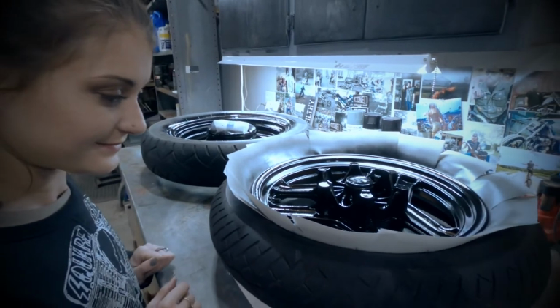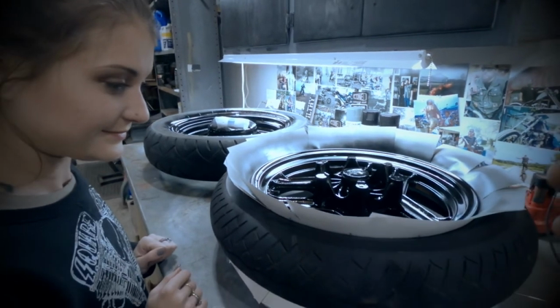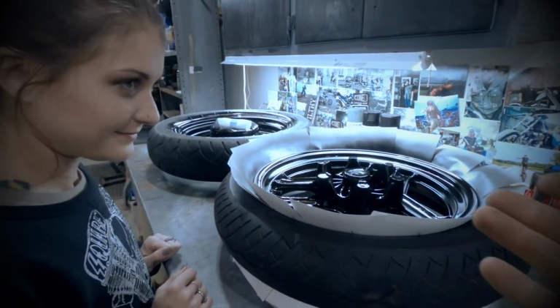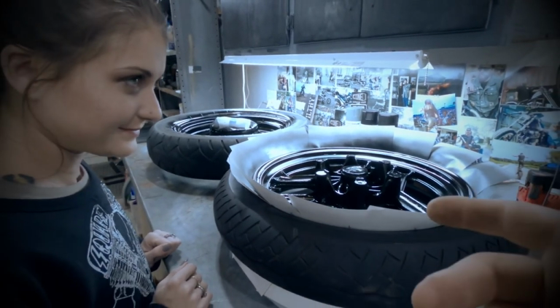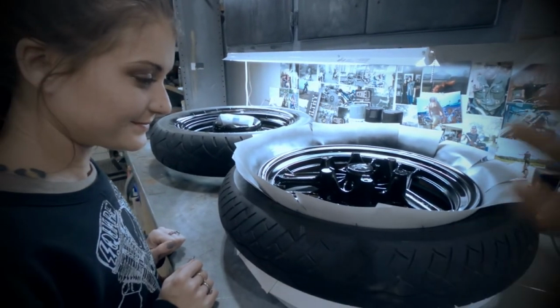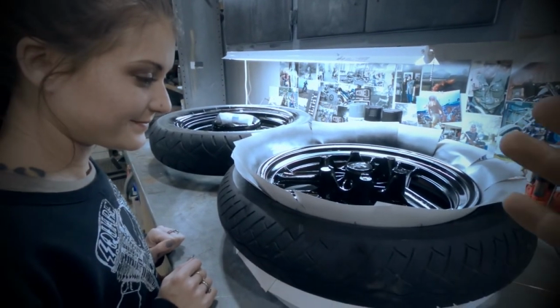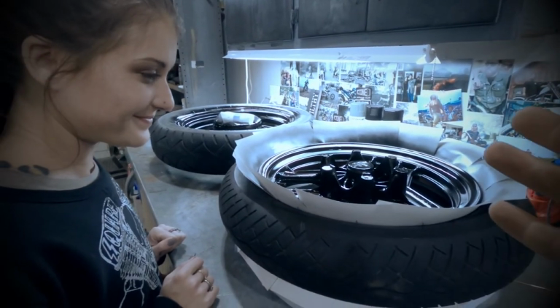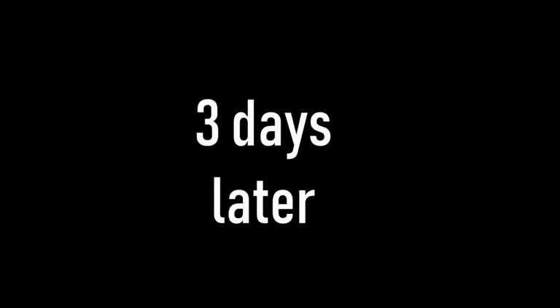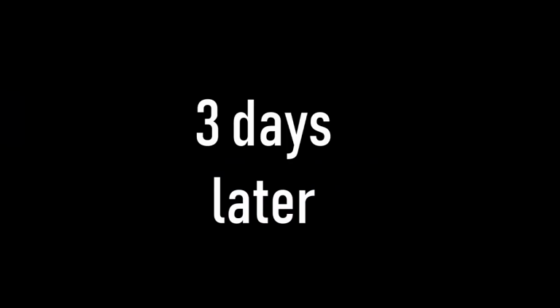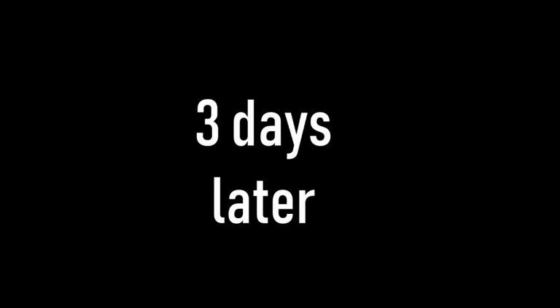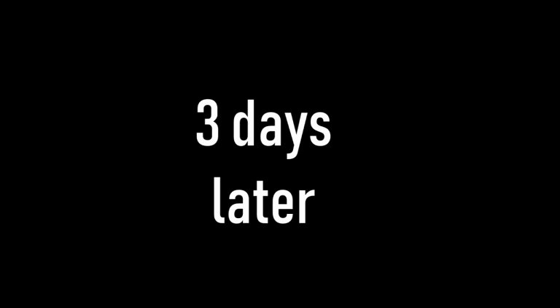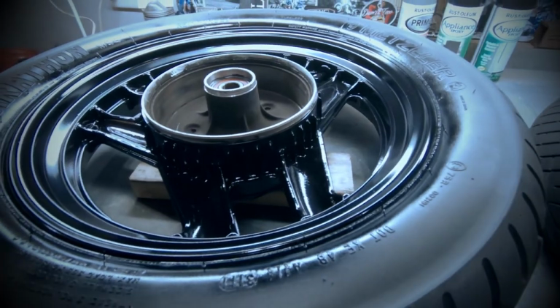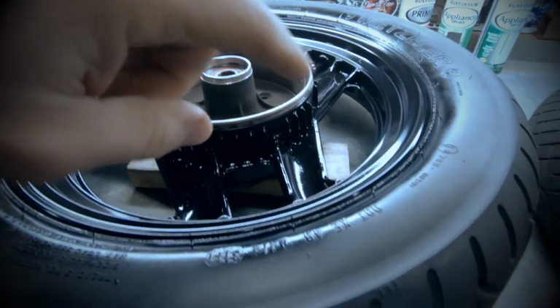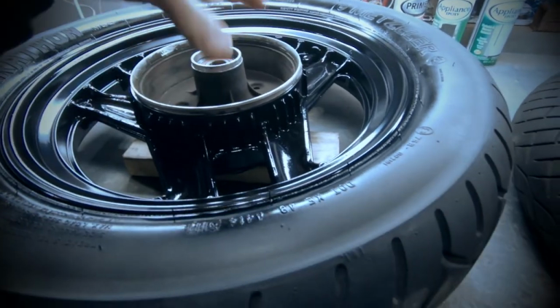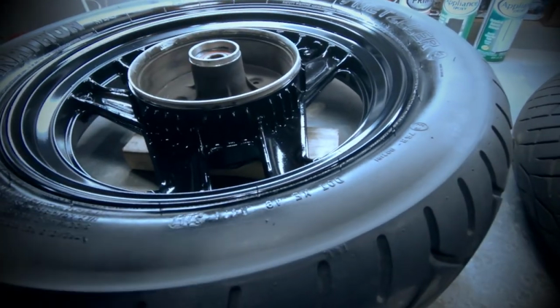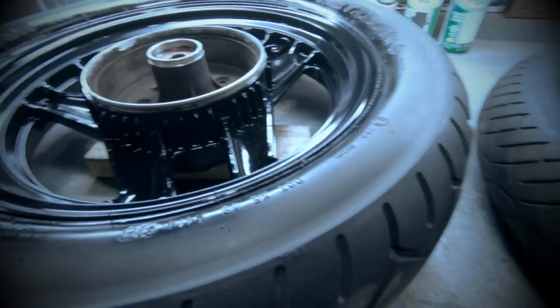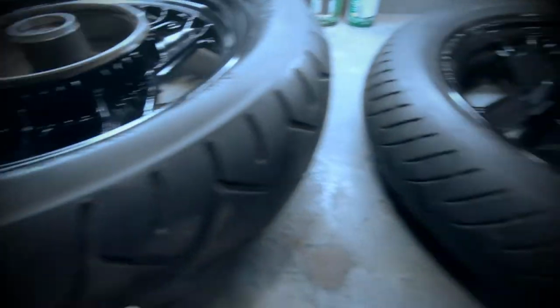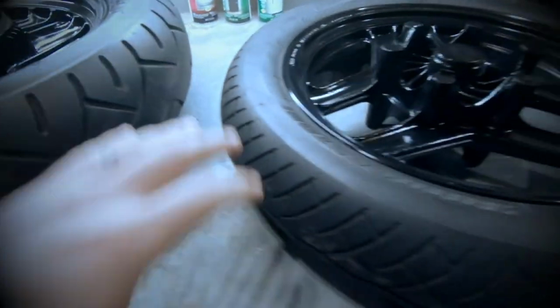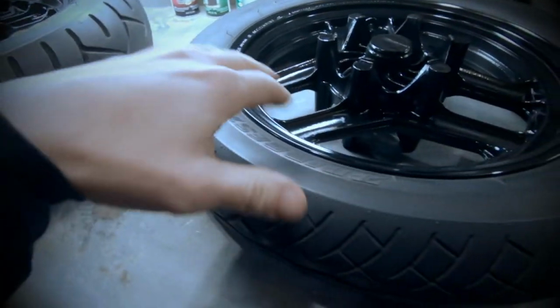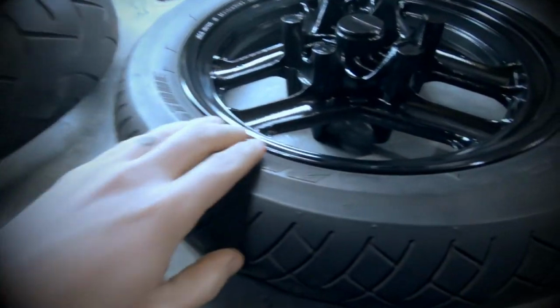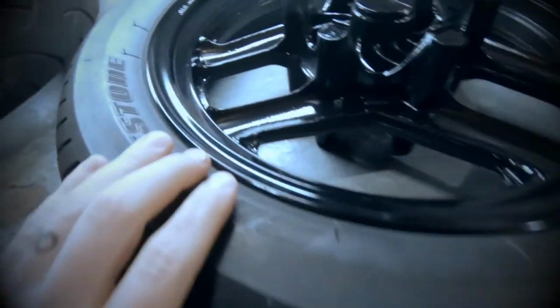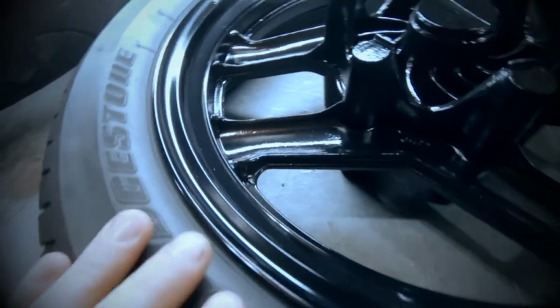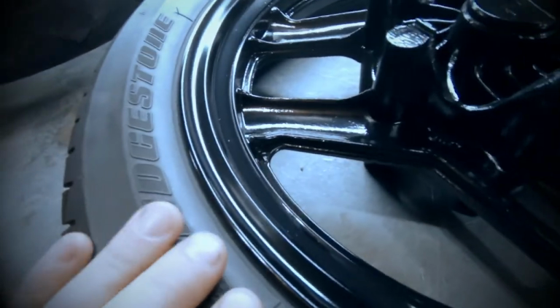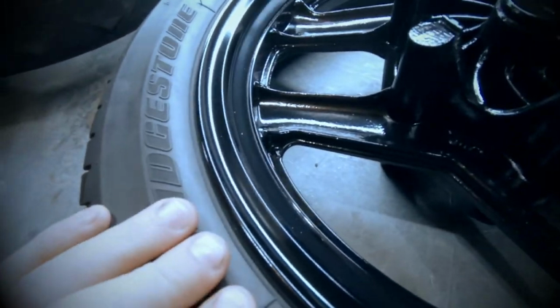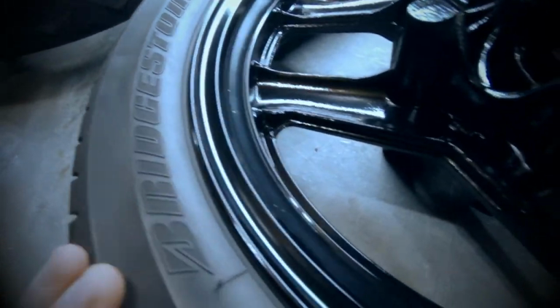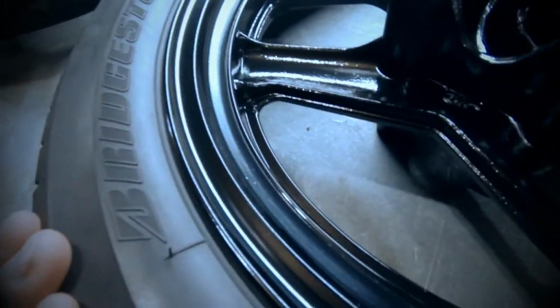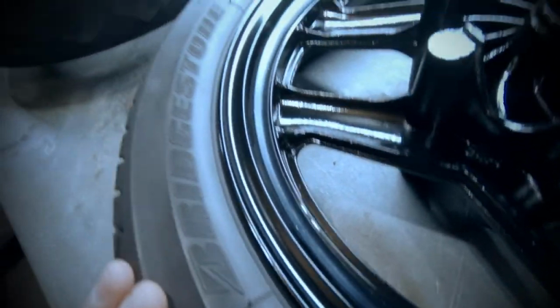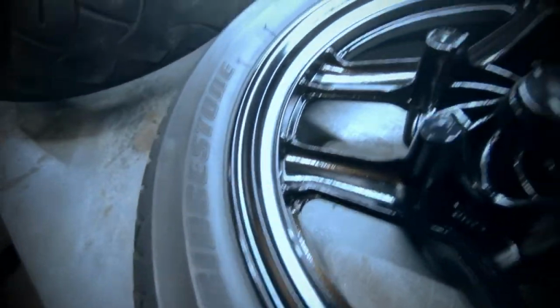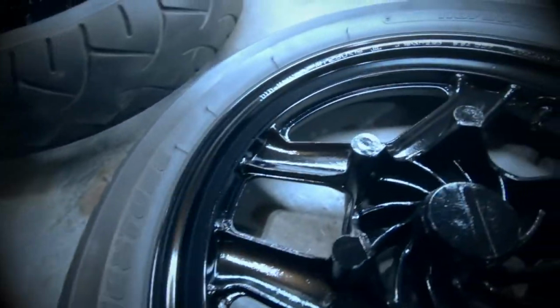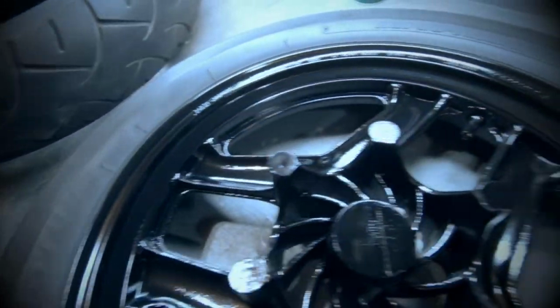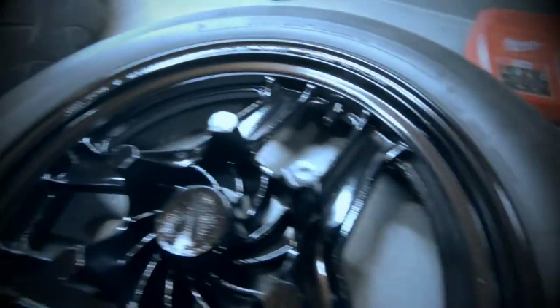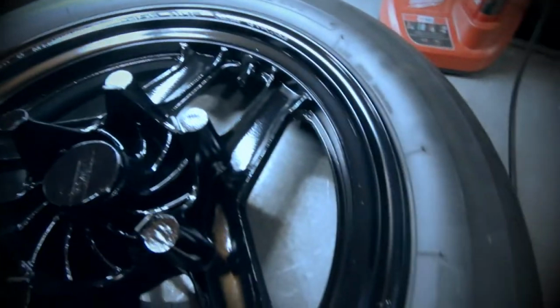It didn't take long at all — I literally had to barely lift a finger. All right, it has been three days. We've got the tape pulled off, we got the cards and everything out of the wheels, and they've had three days to dry. They look pretty good — there are only a few imperfections in them.